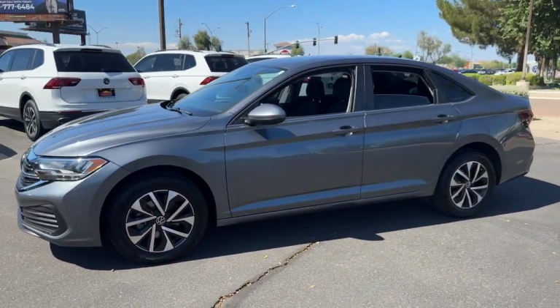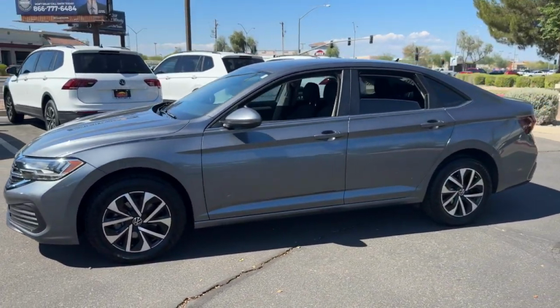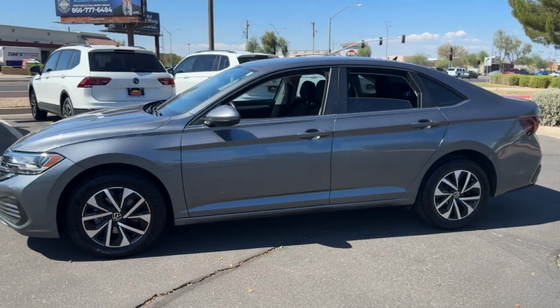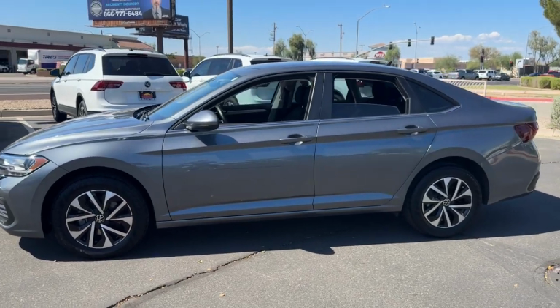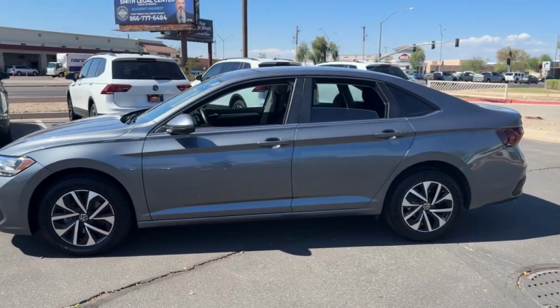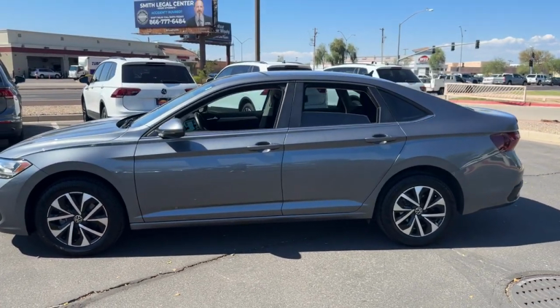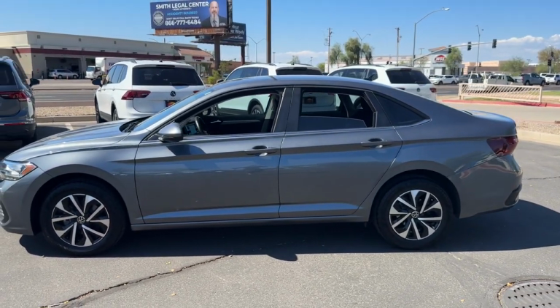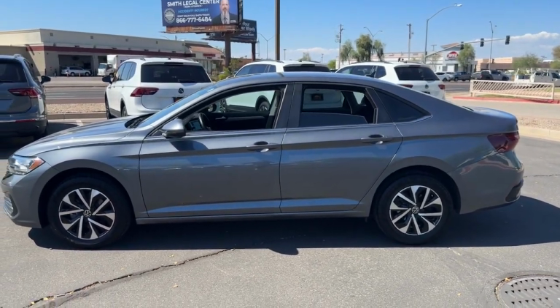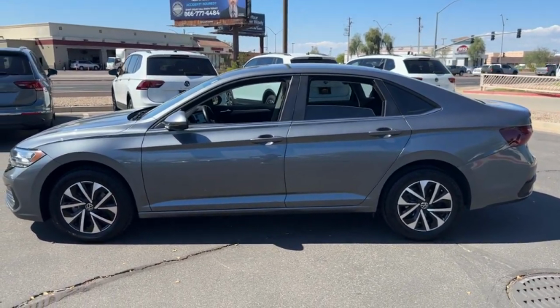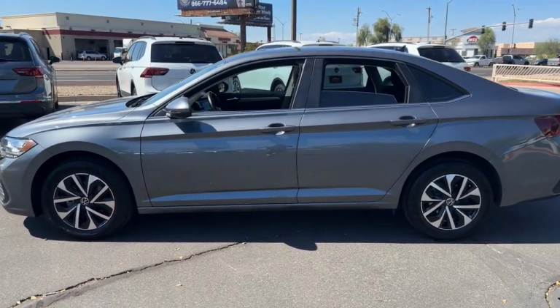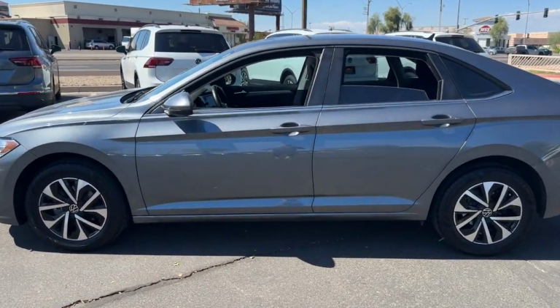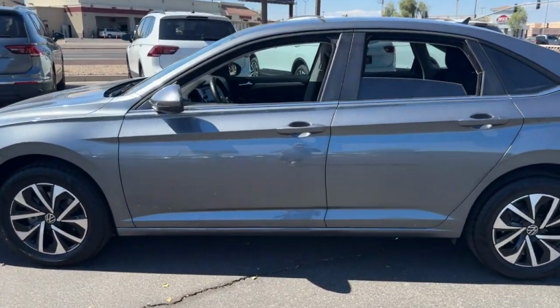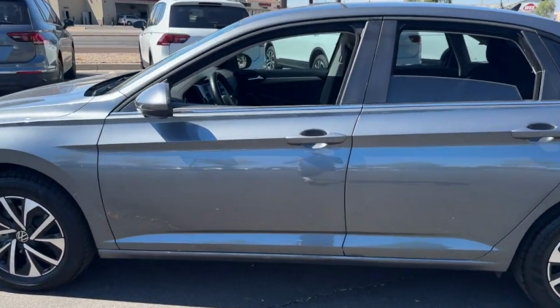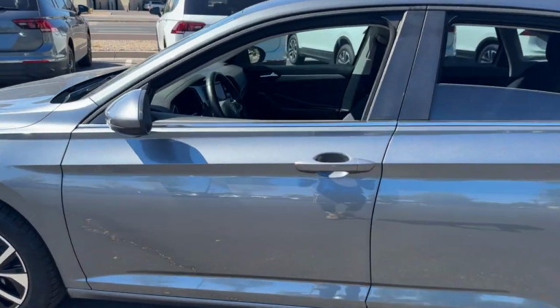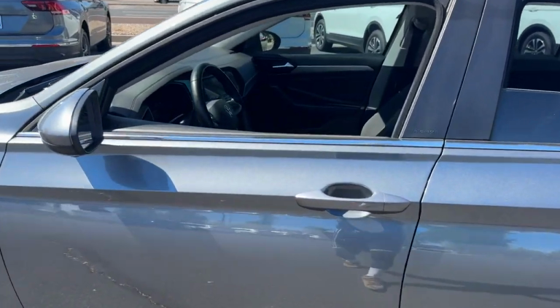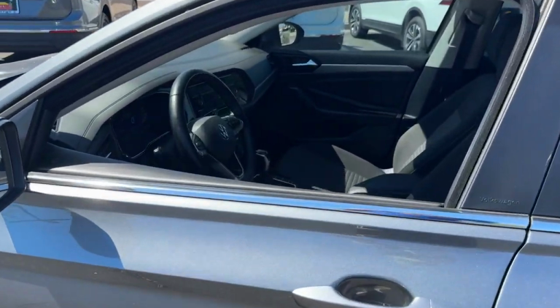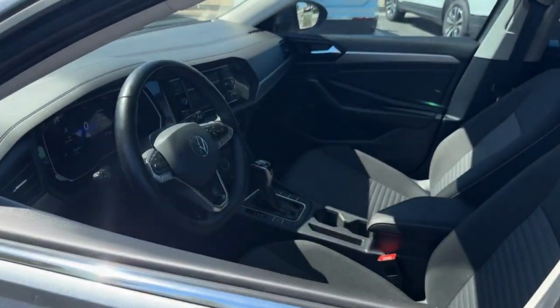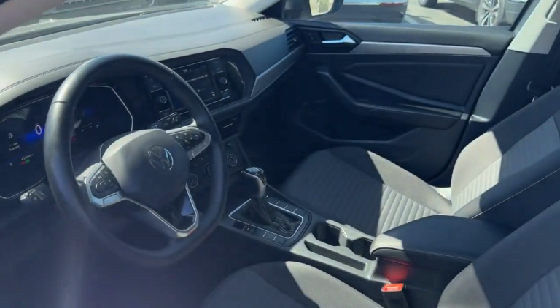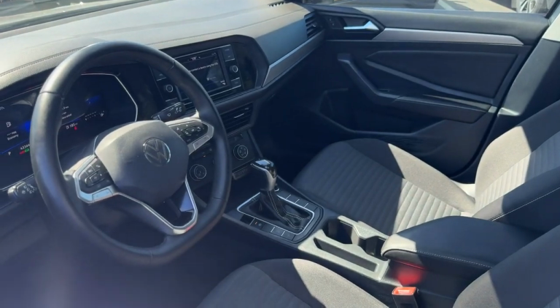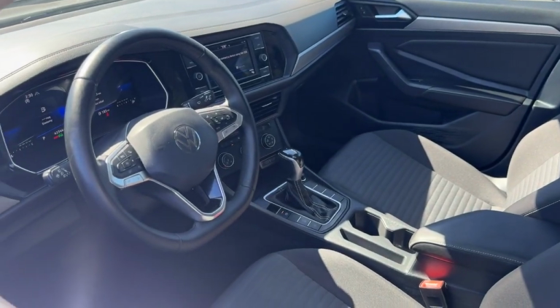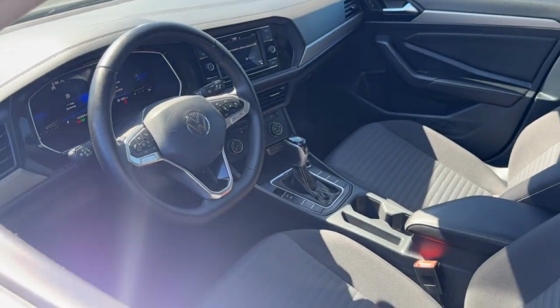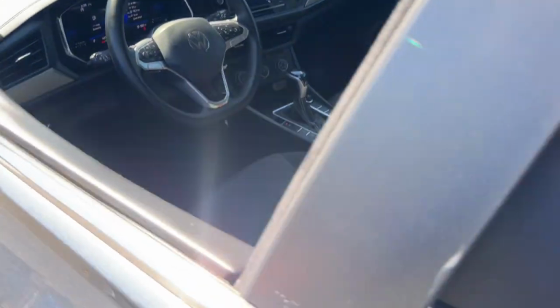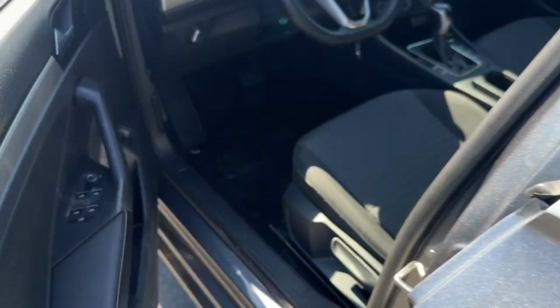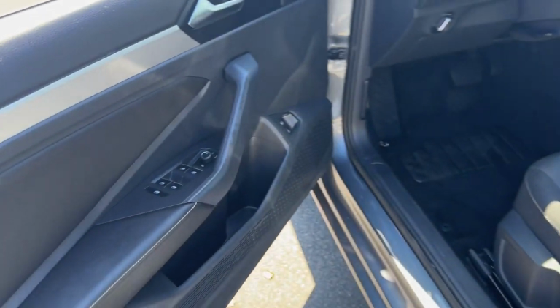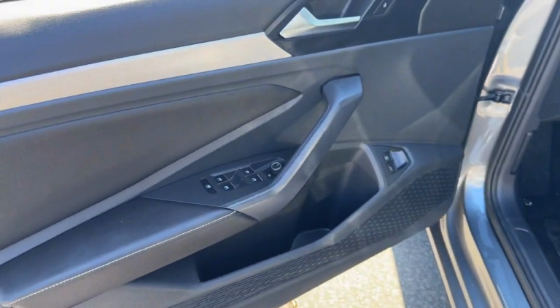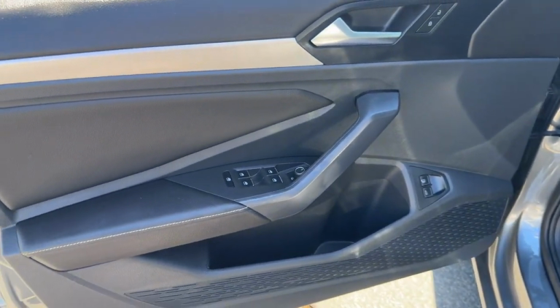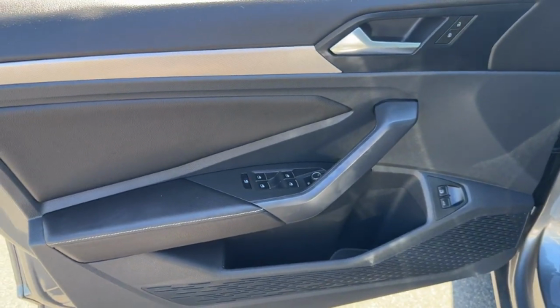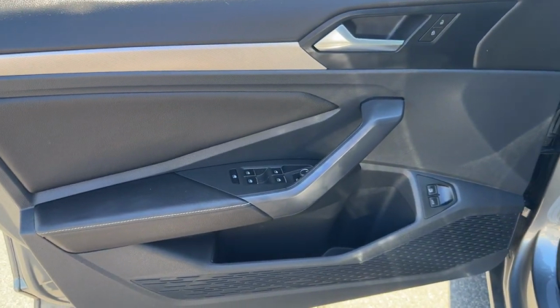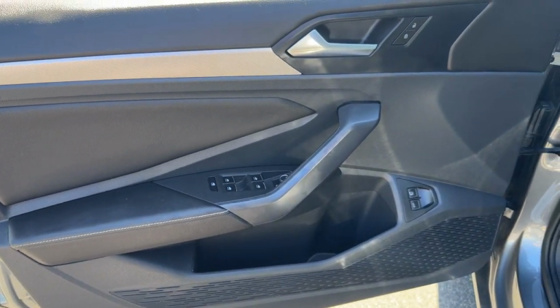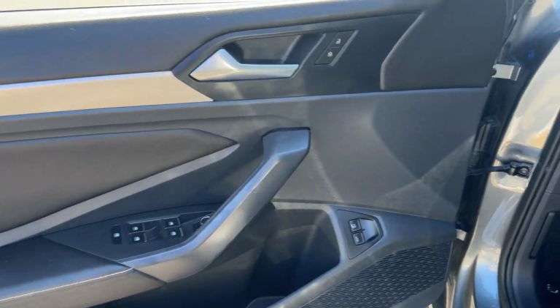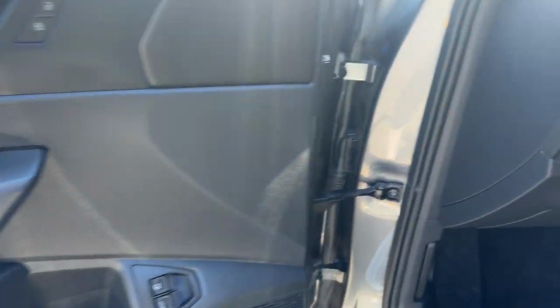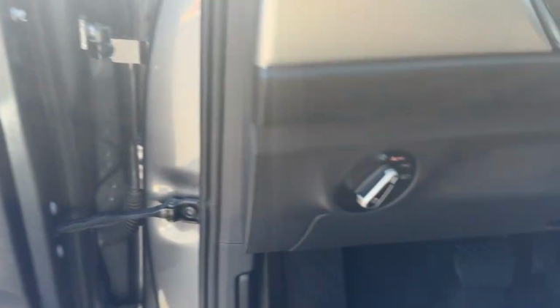This stylish Jetta offers an impressive suite of amenities, spirited performance, and the safety features you need to feel confident on every journey. It's loaded with common sense, yet makes you feel sensational.